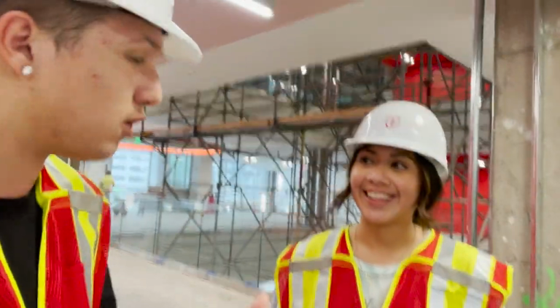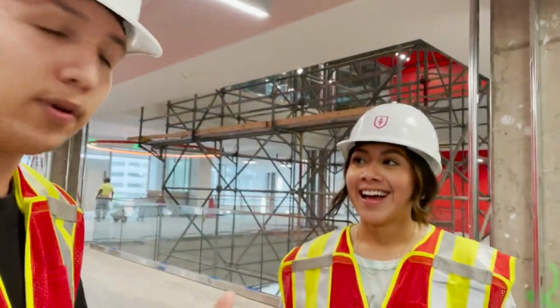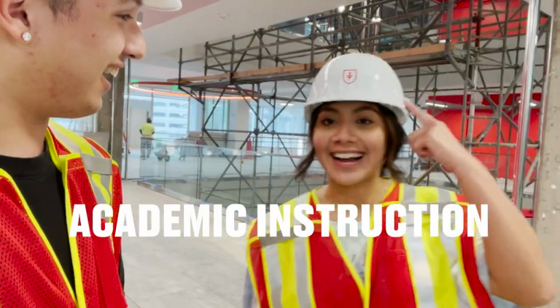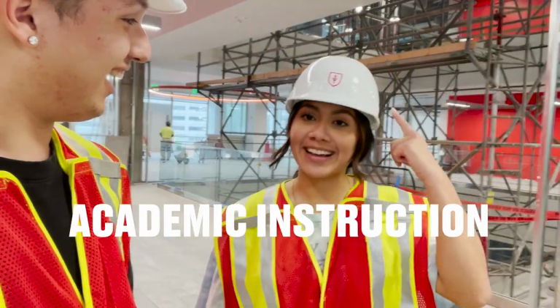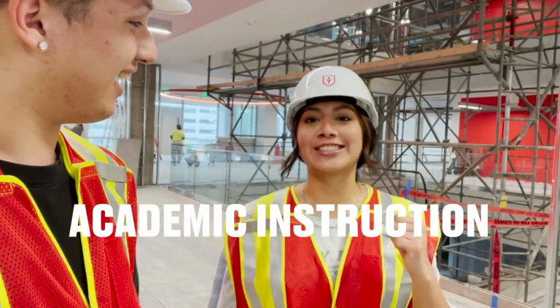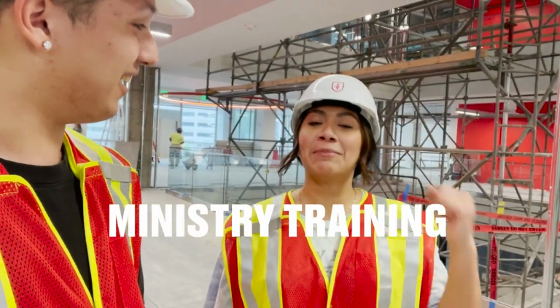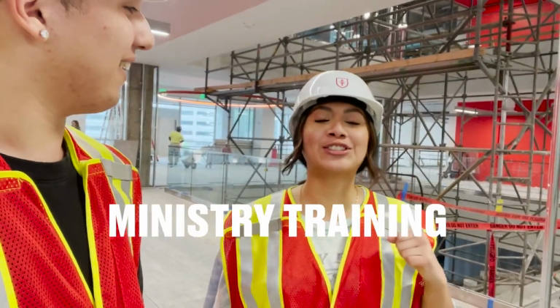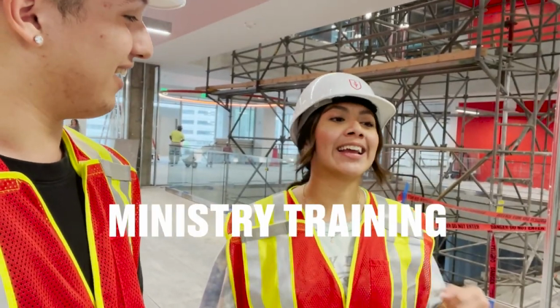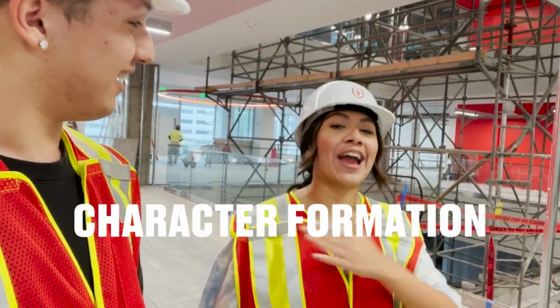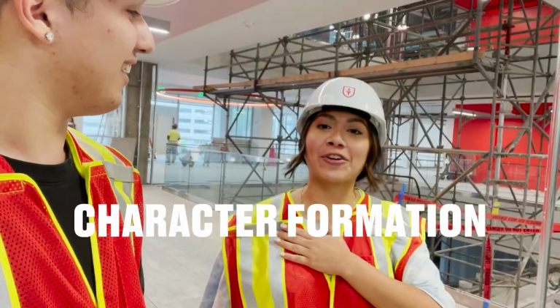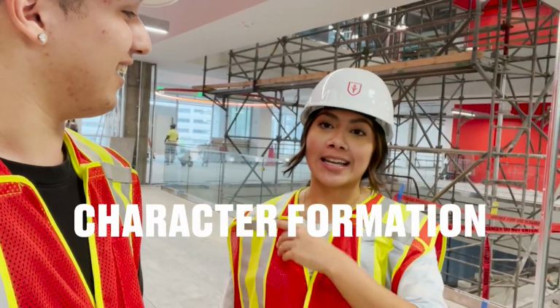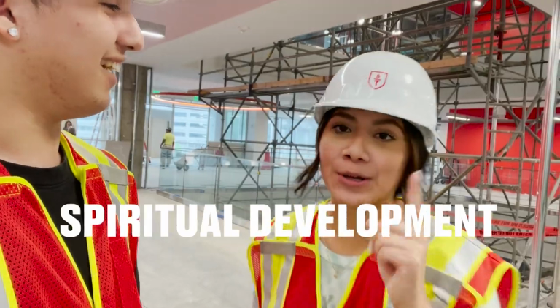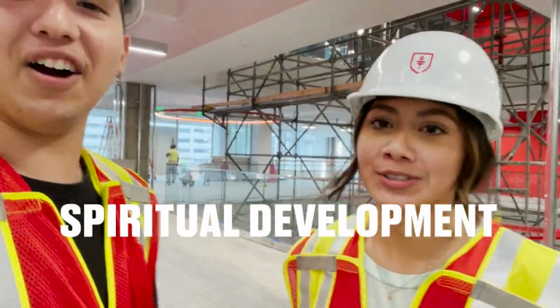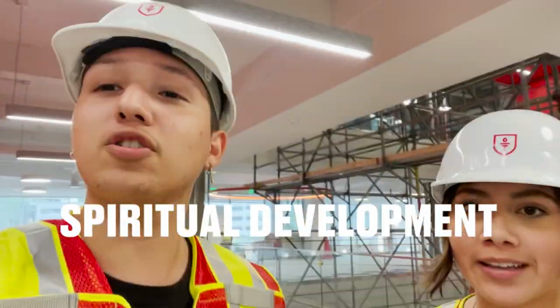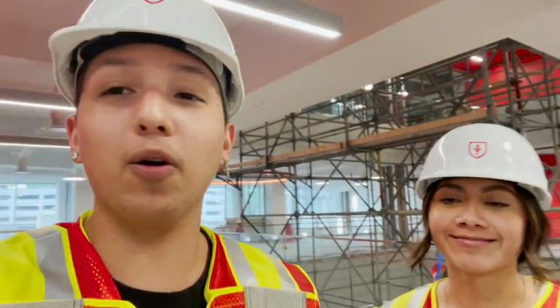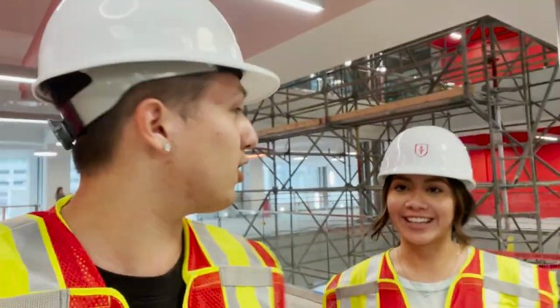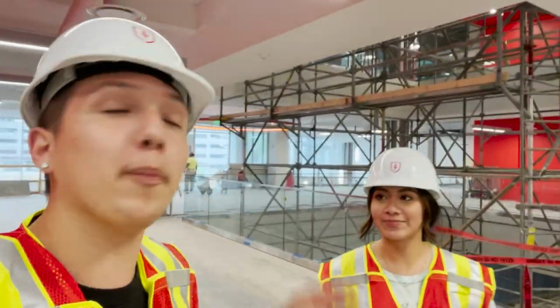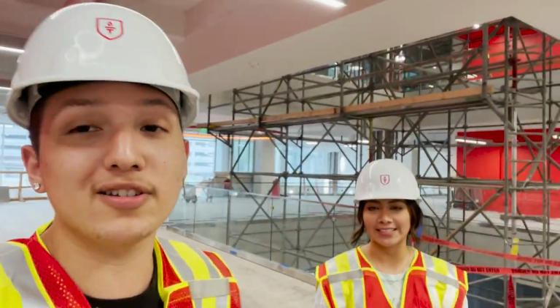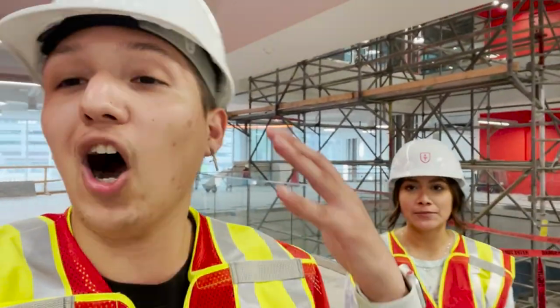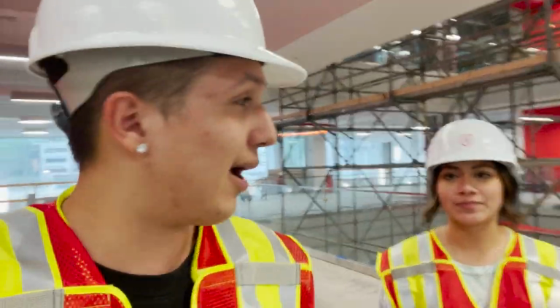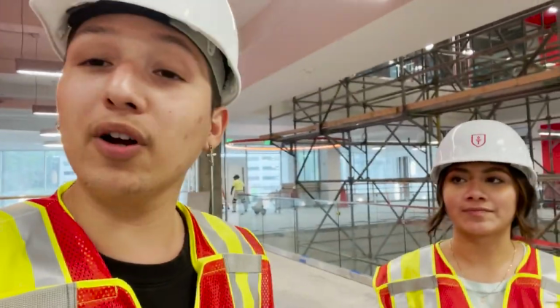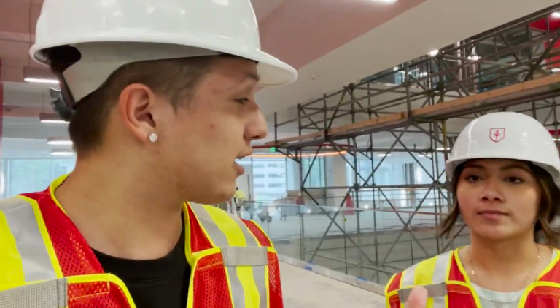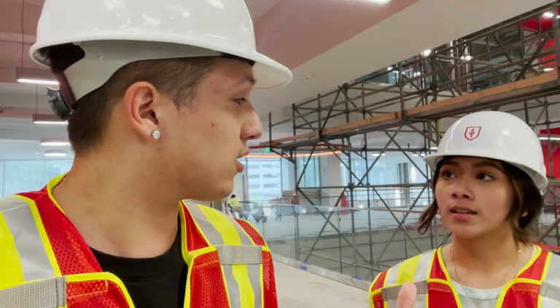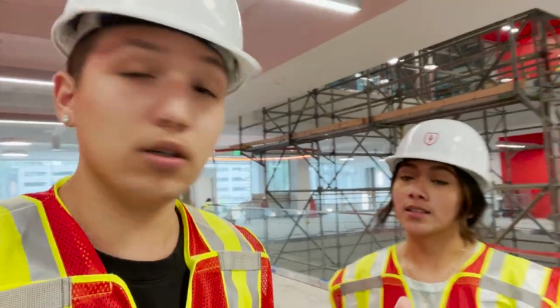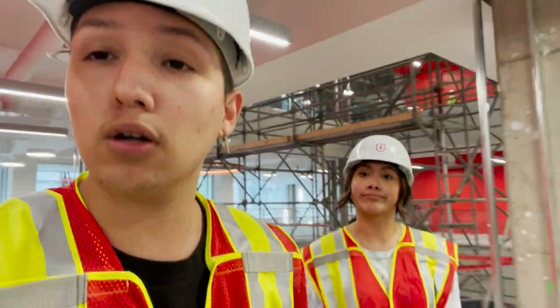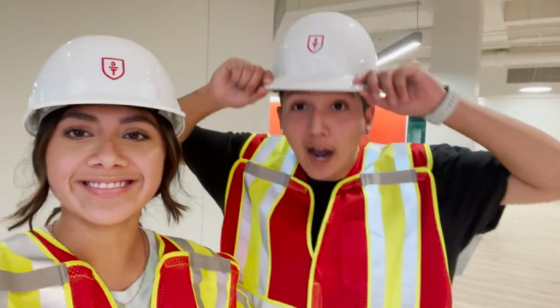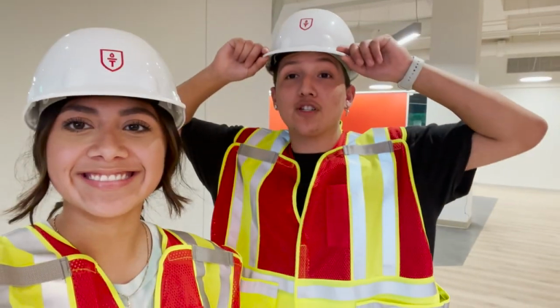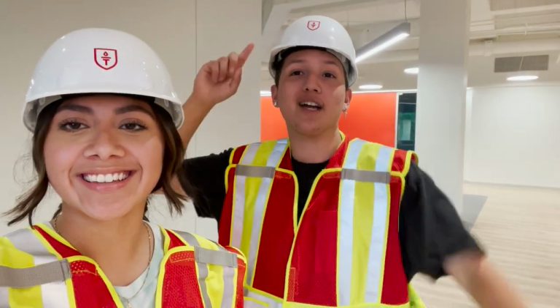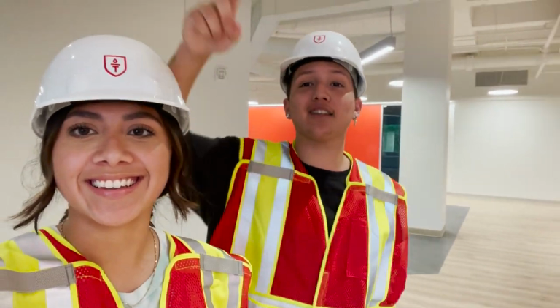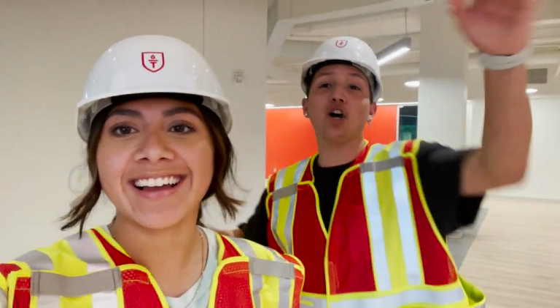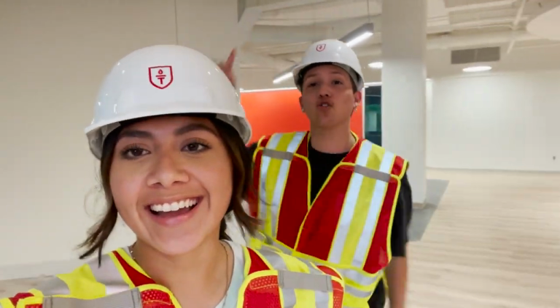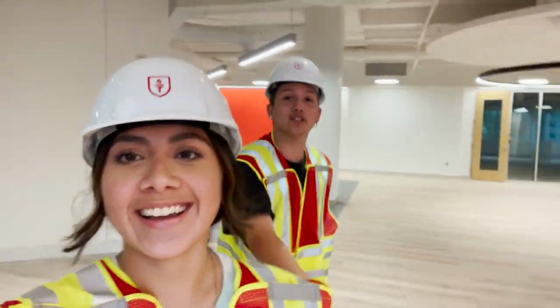Do you know the four pillars? Academic instruction, ministry training, character formation, and spiritual — she's on it! Four pillars, all about it. Now we're gonna head to the next spot — the active learning studio, let's go.